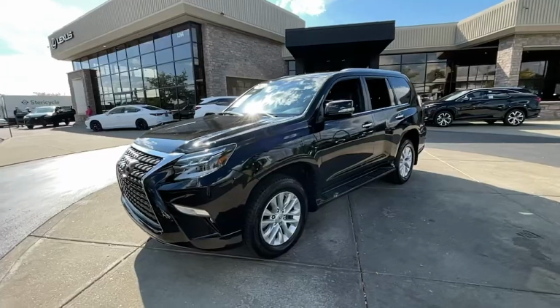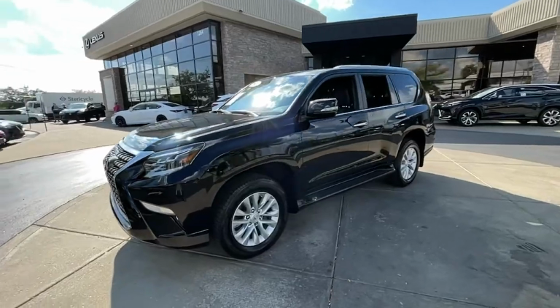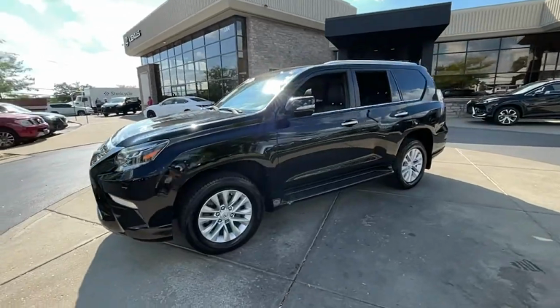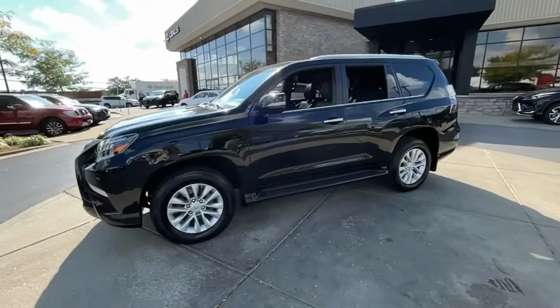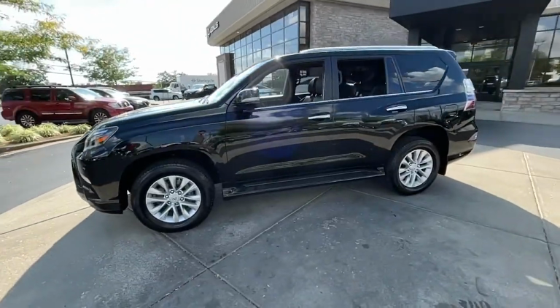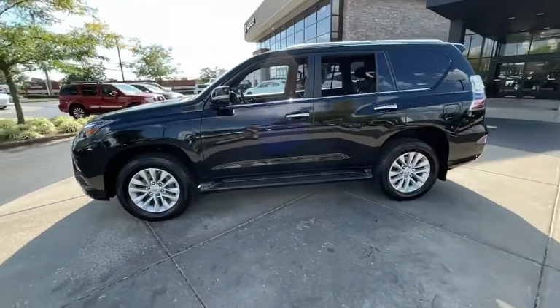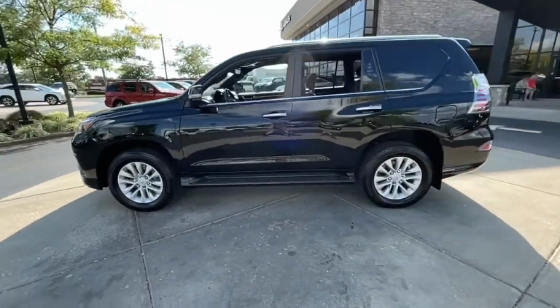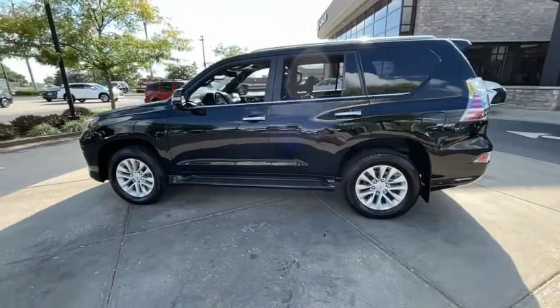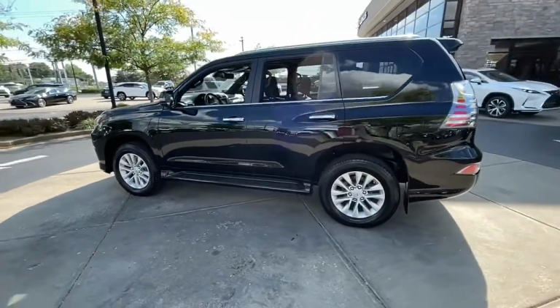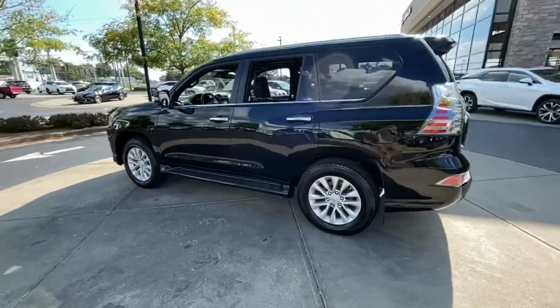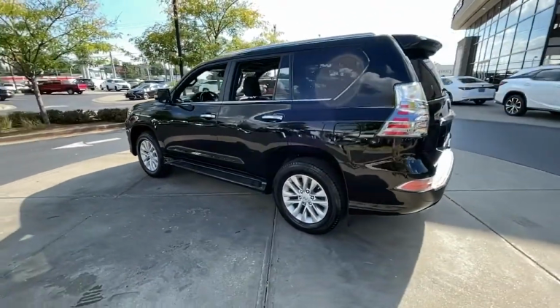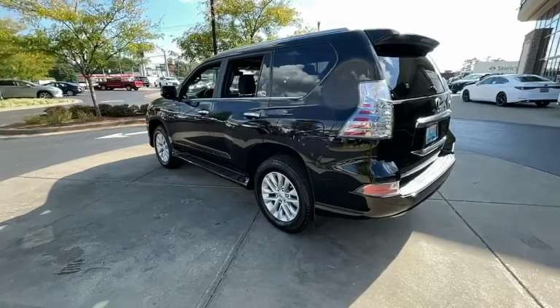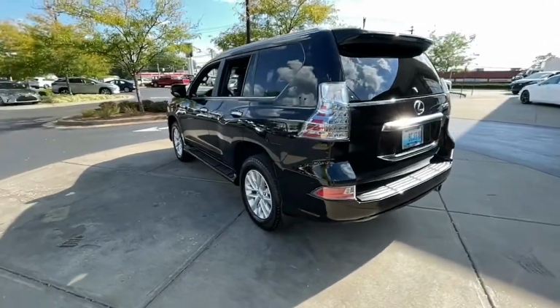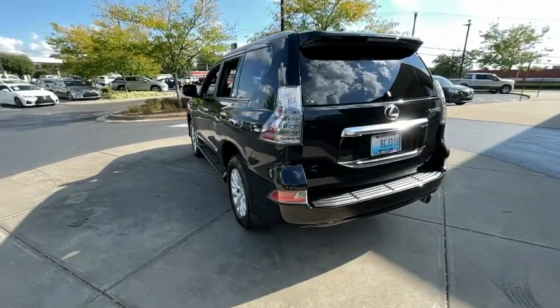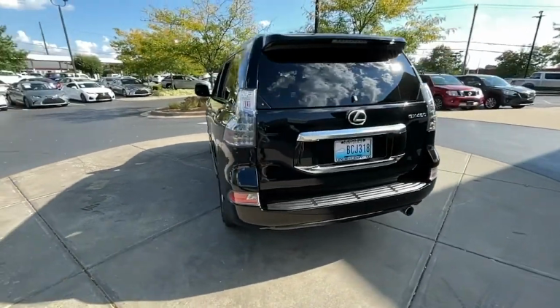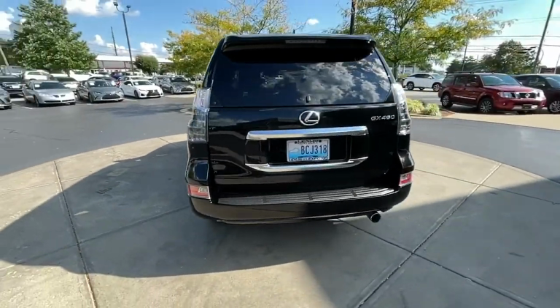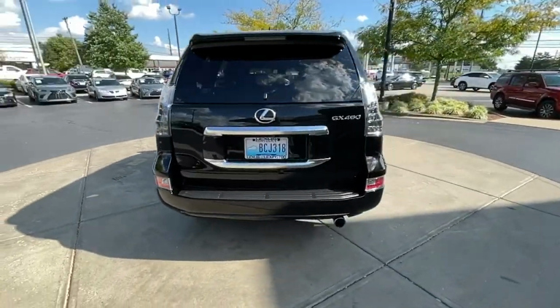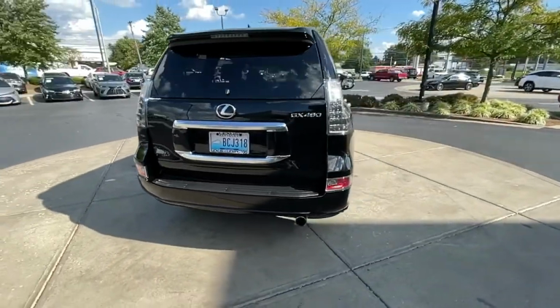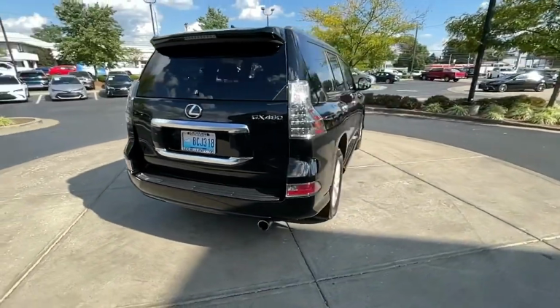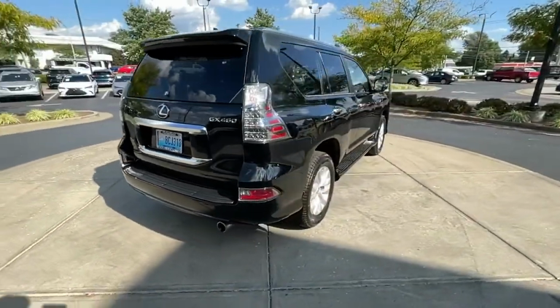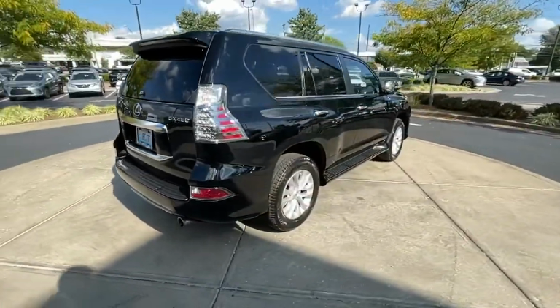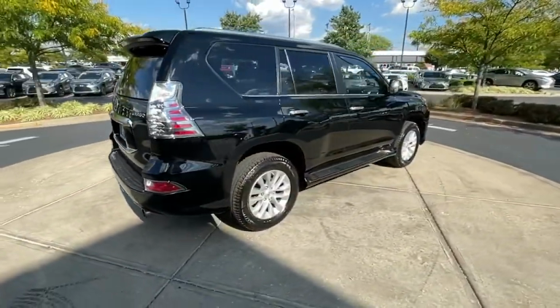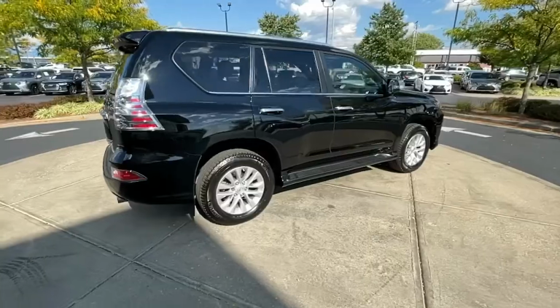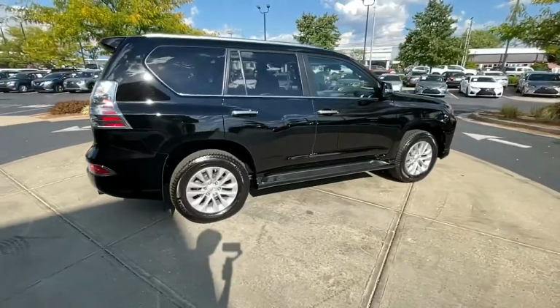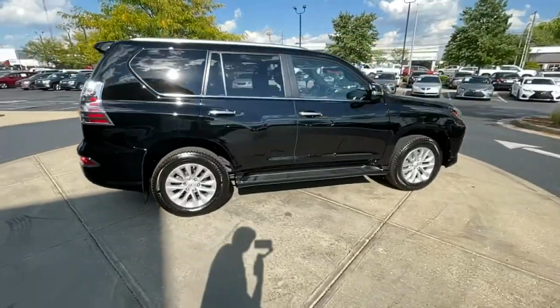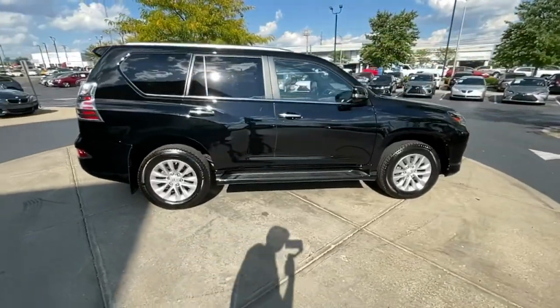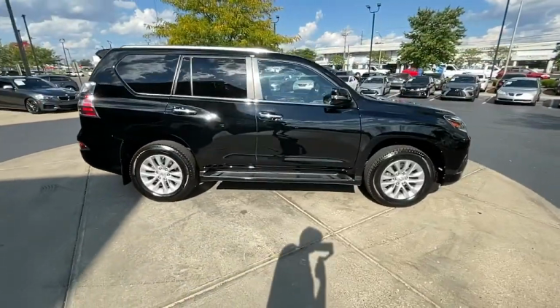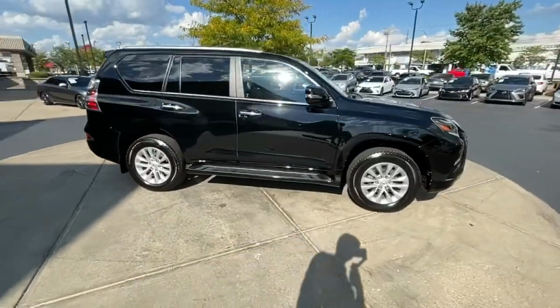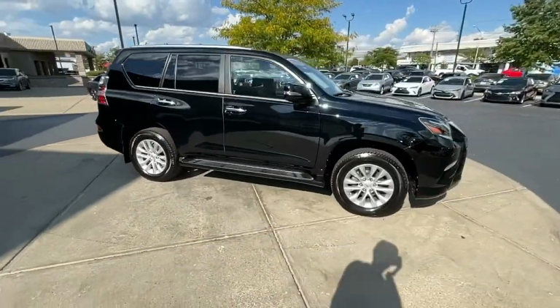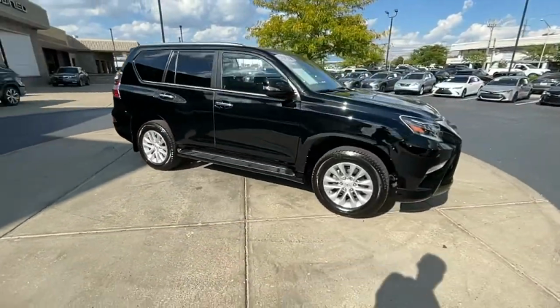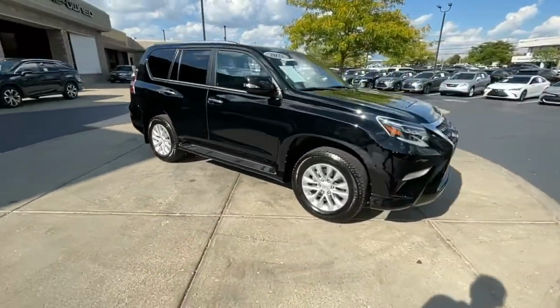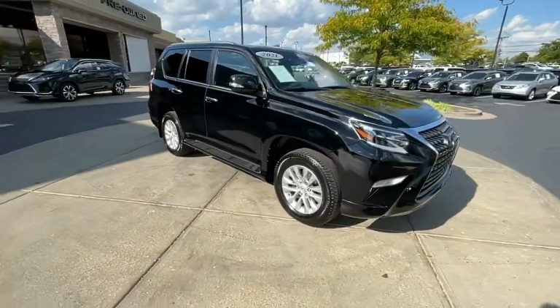Your next car could be the 2021 Lexus GX. This vehicle is an outstanding buy with fewer than 30,000 miles on the odometer. Here's an intrepid GX that's as comfortable as it is capable.